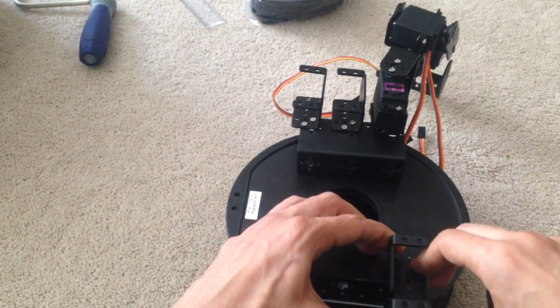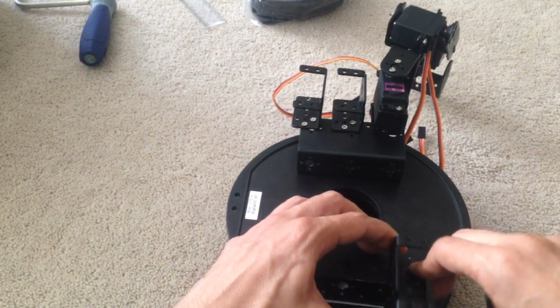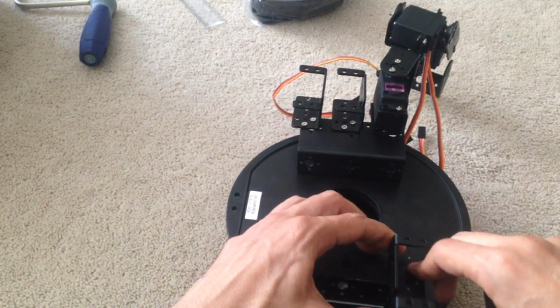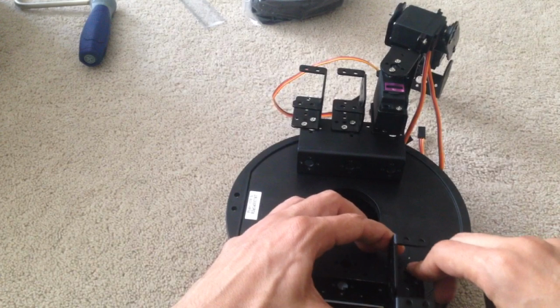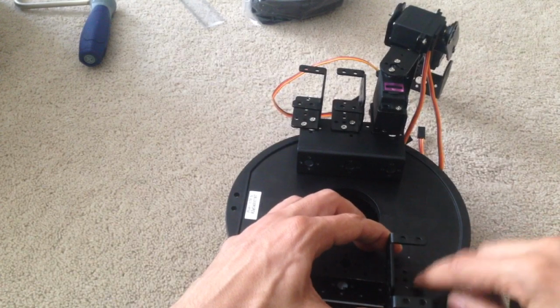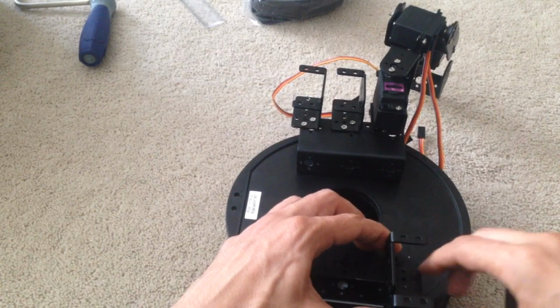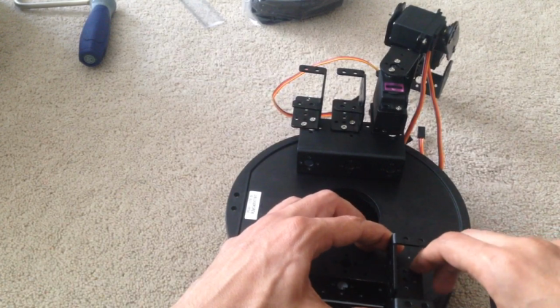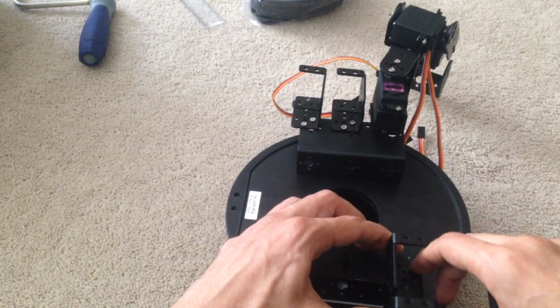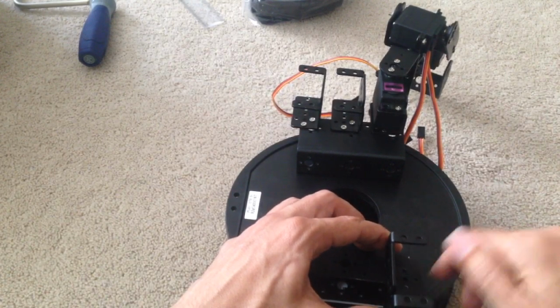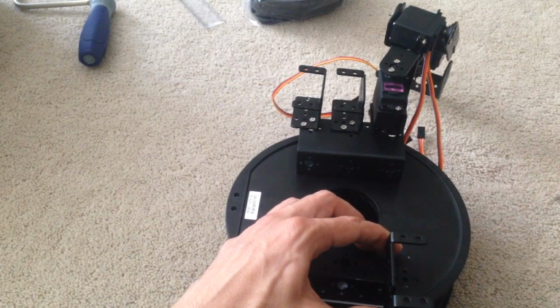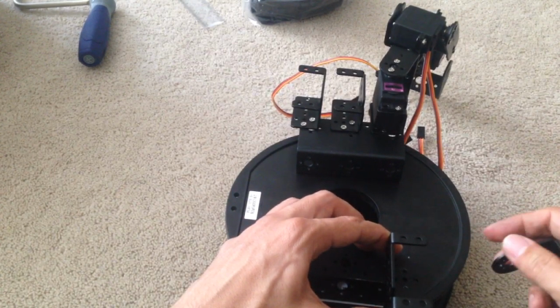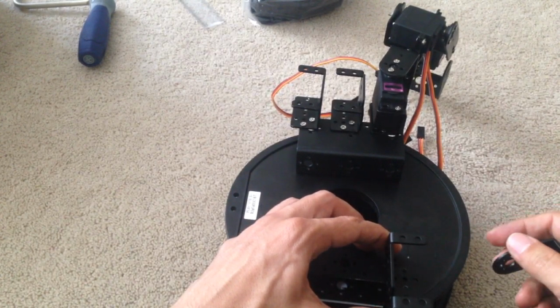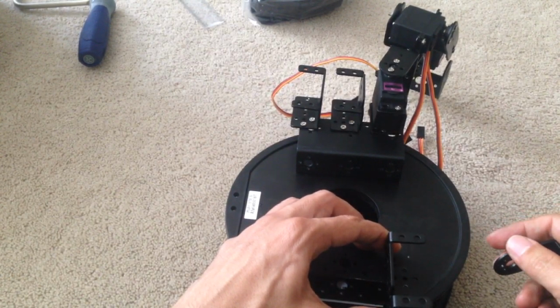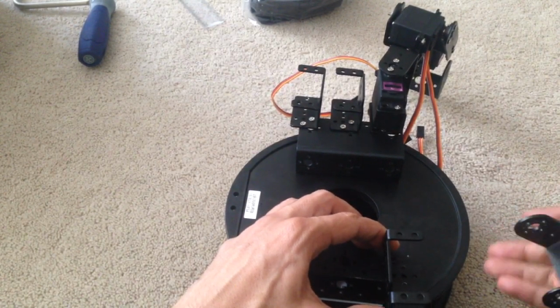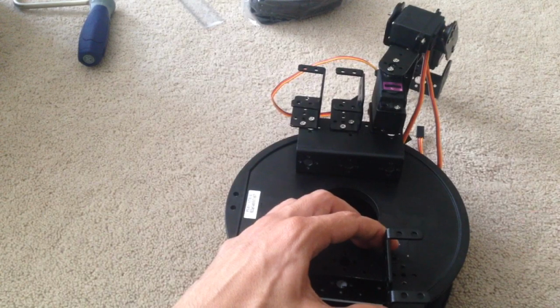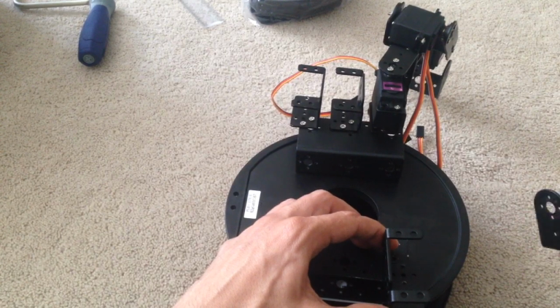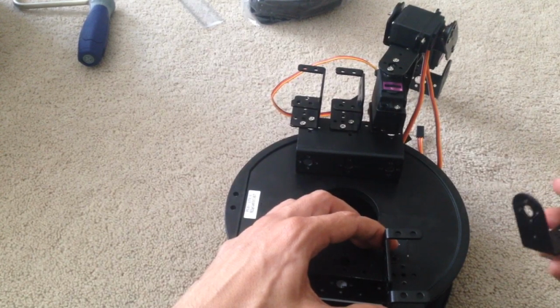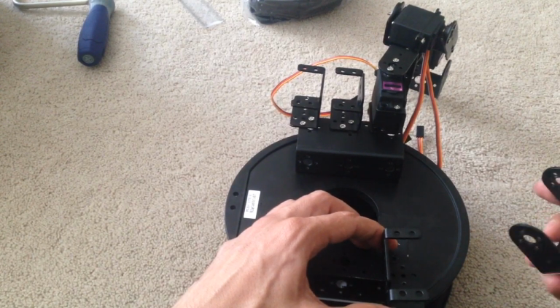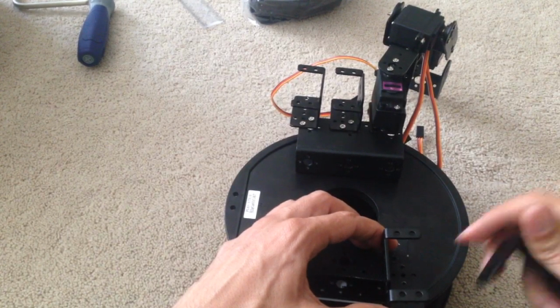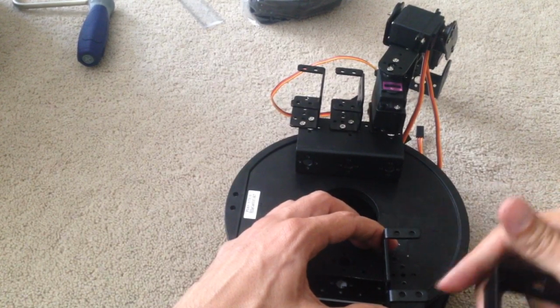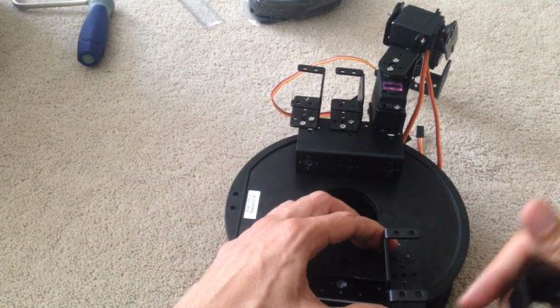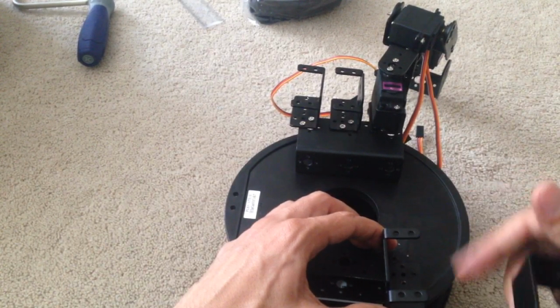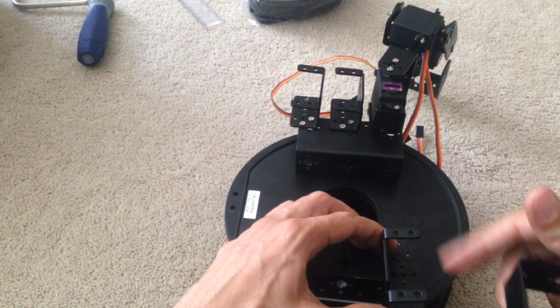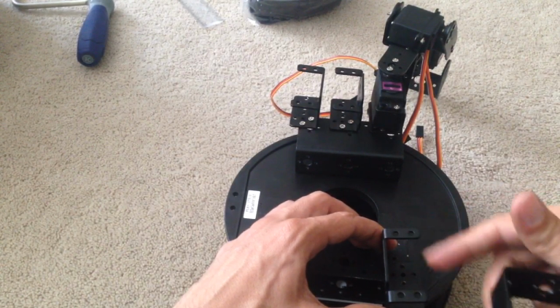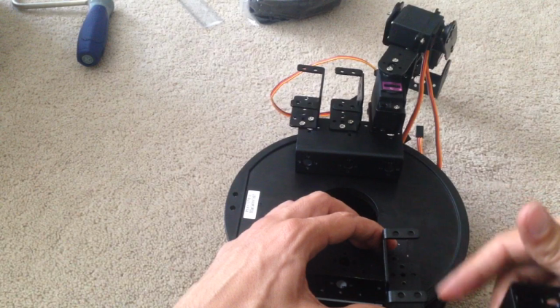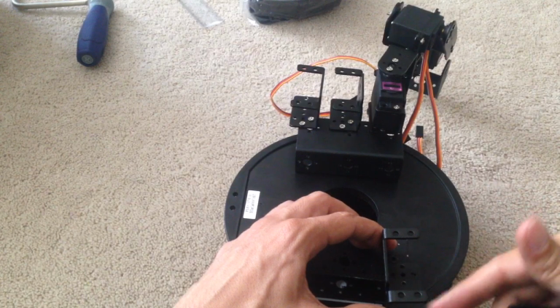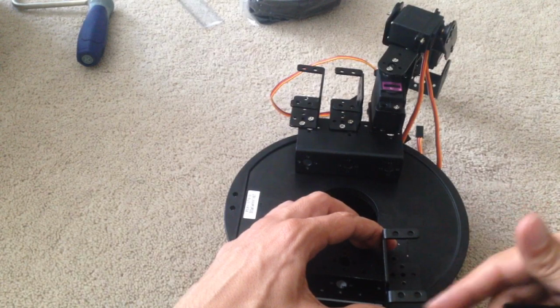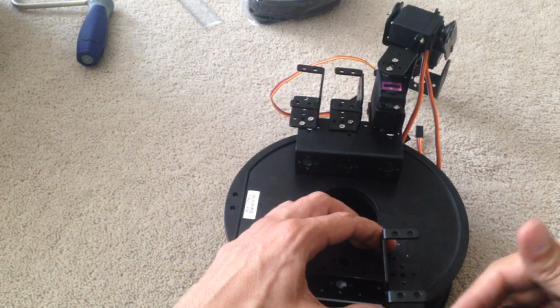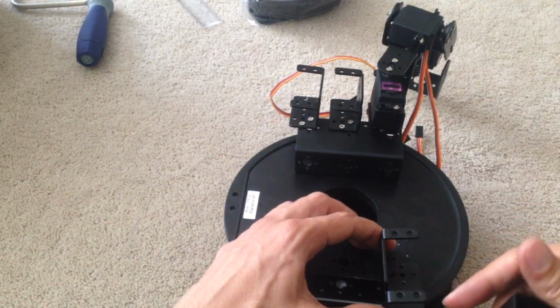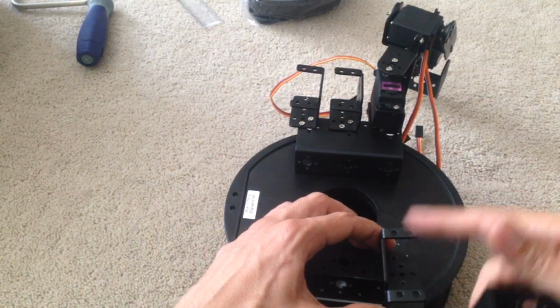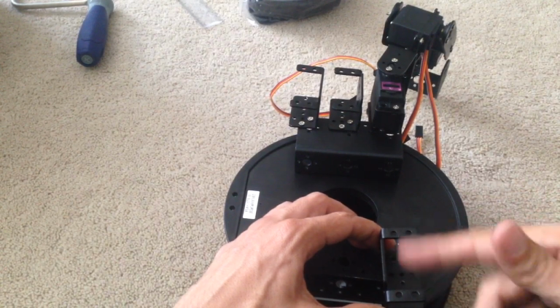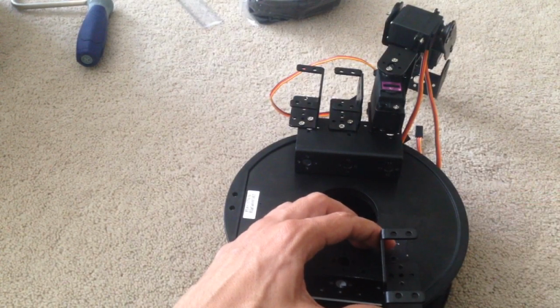It's not as sturdy on there, but this is all metal, so it should hold, hopefully. Anyway, we'll find out pretty soon. In the next video, I'll start doing the build for this so you guys can see what's going on. Thanks for watching, and I'll see you soon.